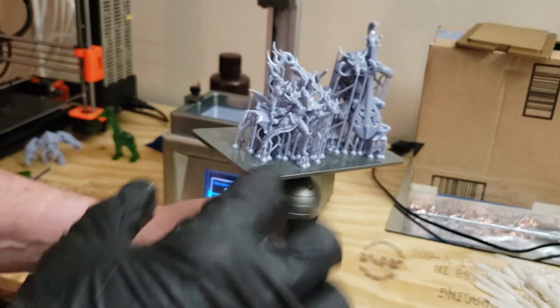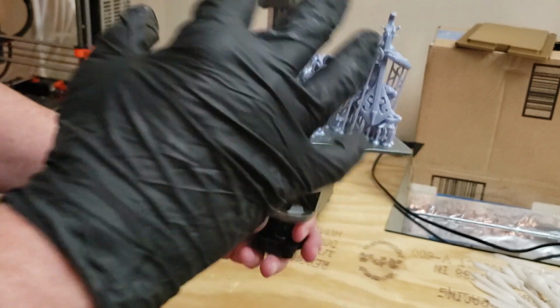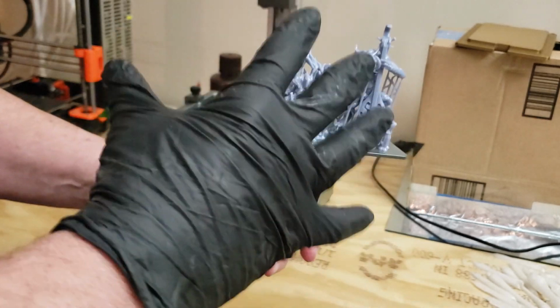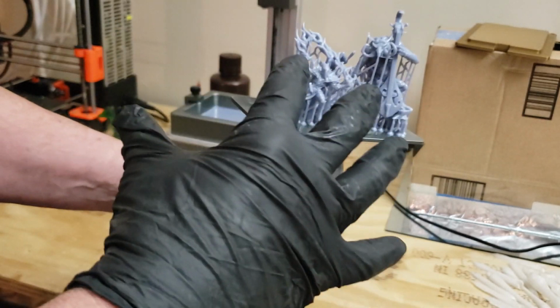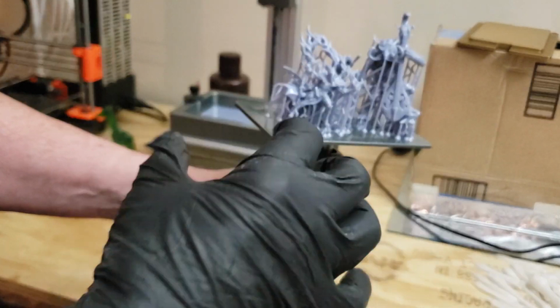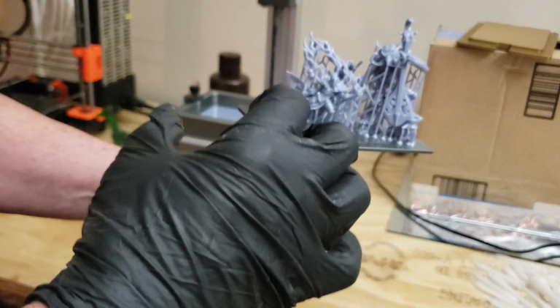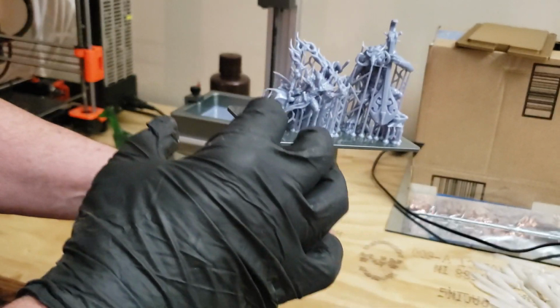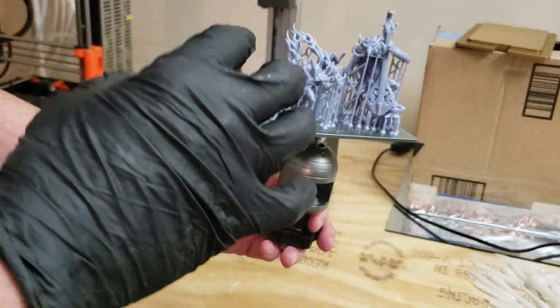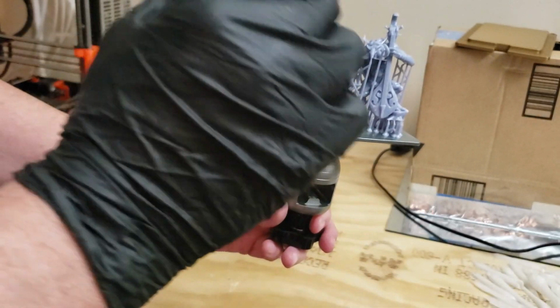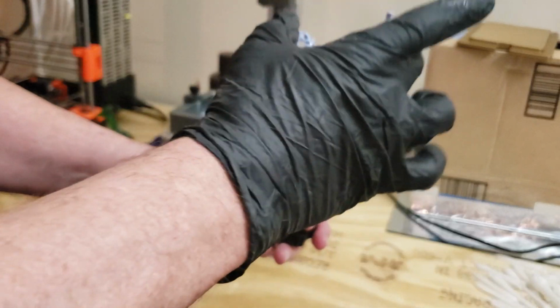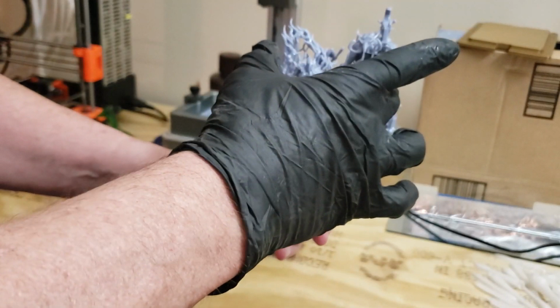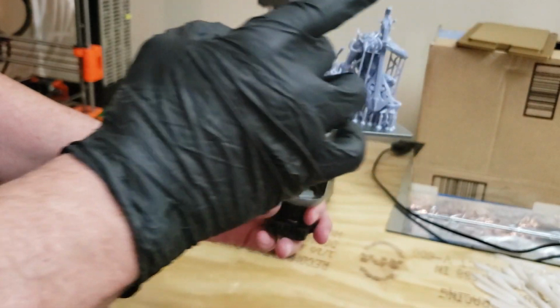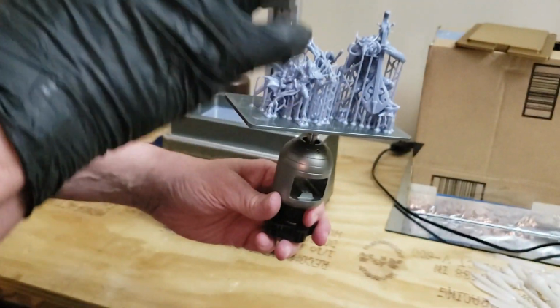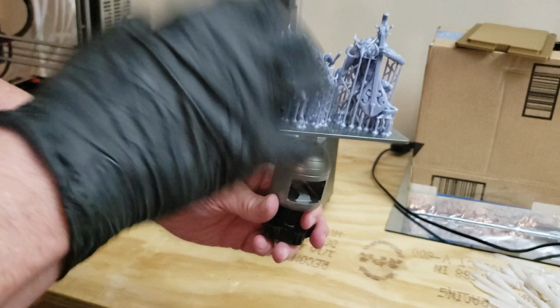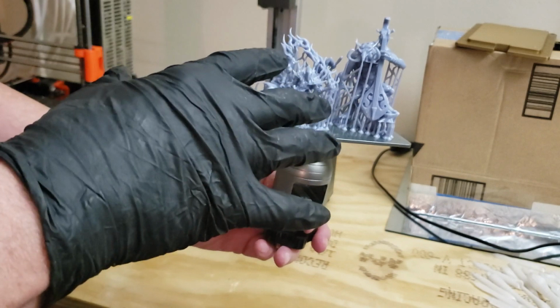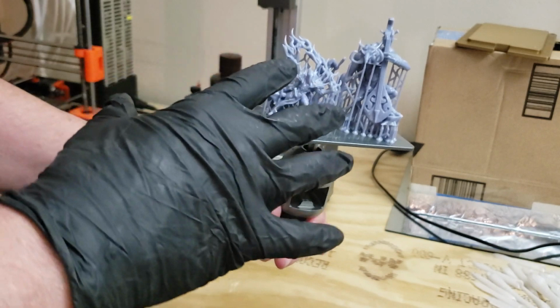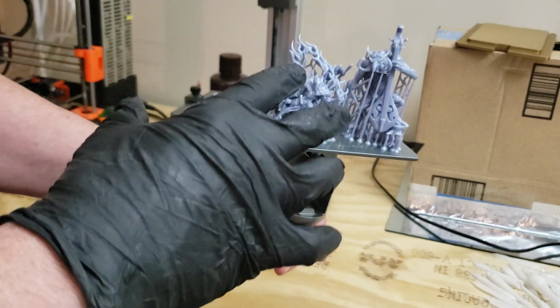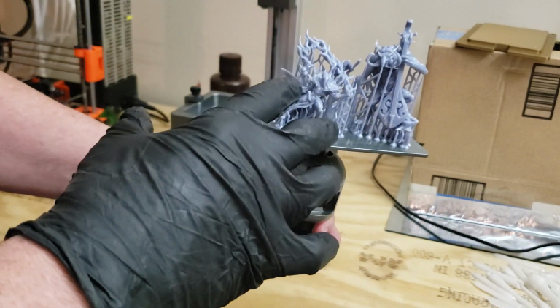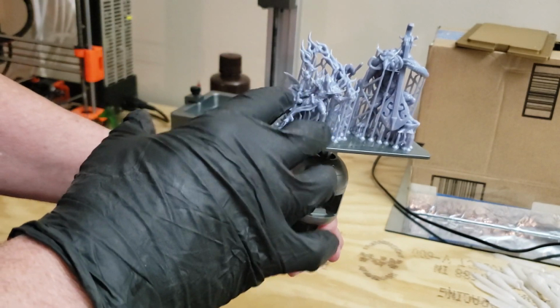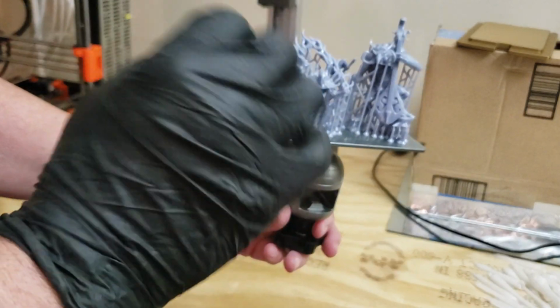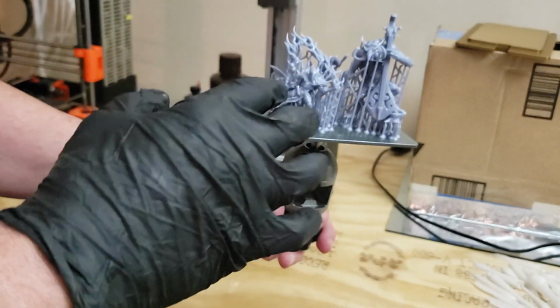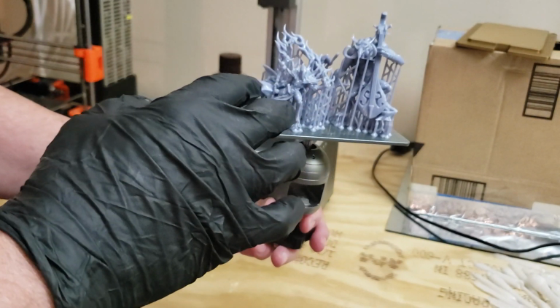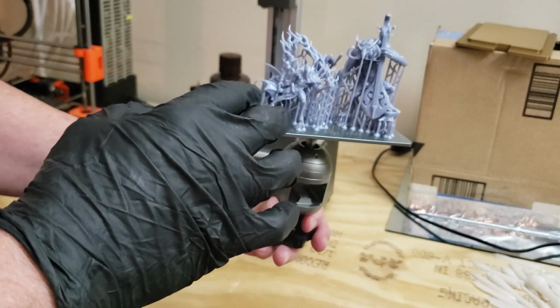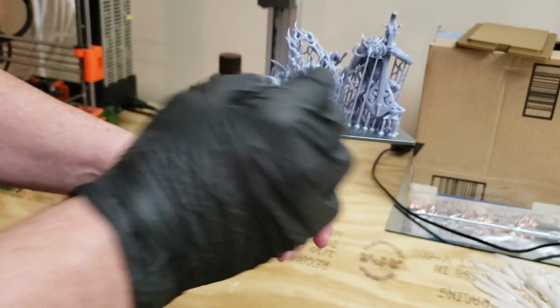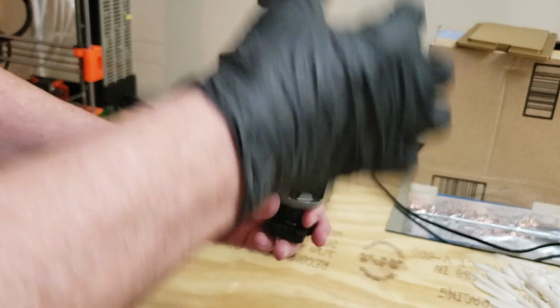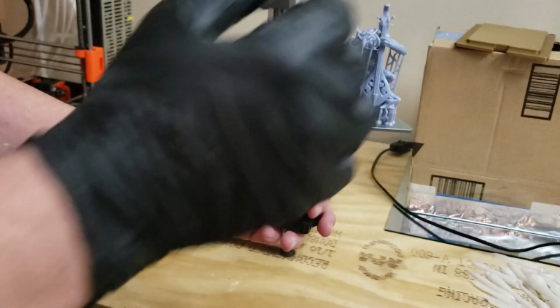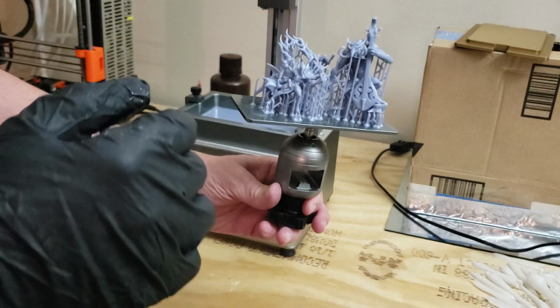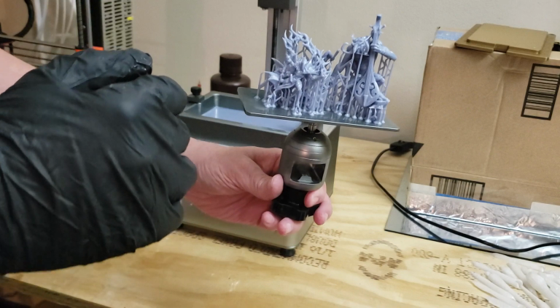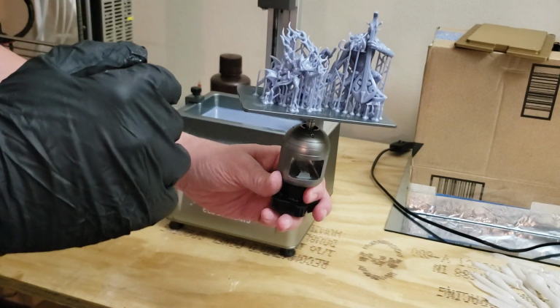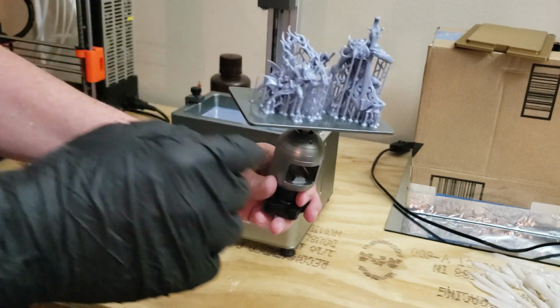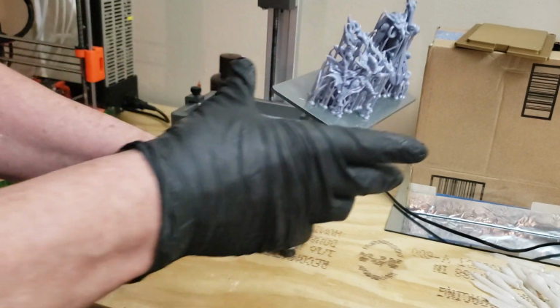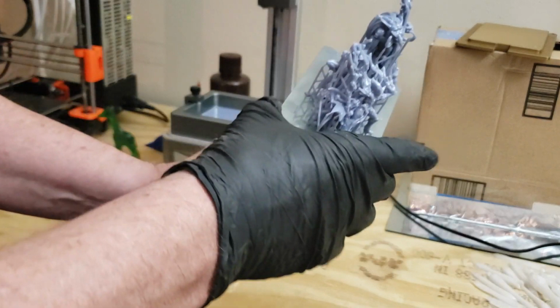Because the great thing about these is that whether you print one or three parts, you're going to print in the same amount of time, depending on the height.